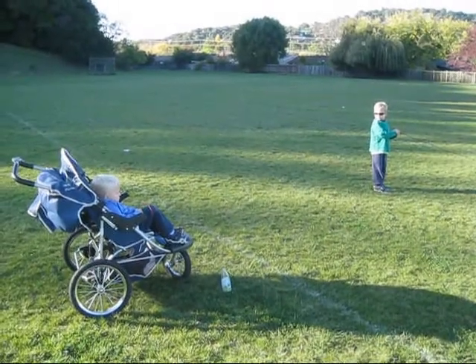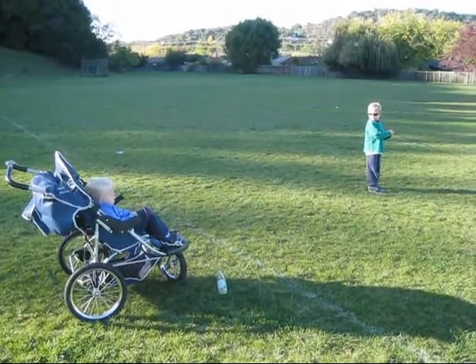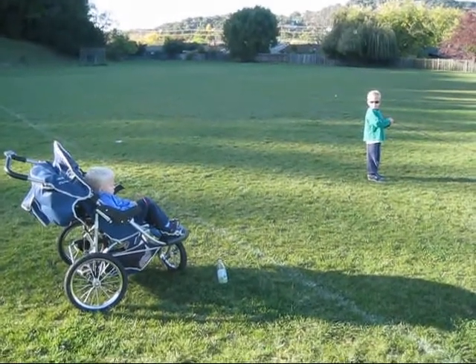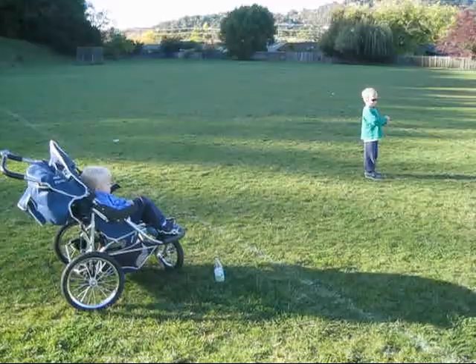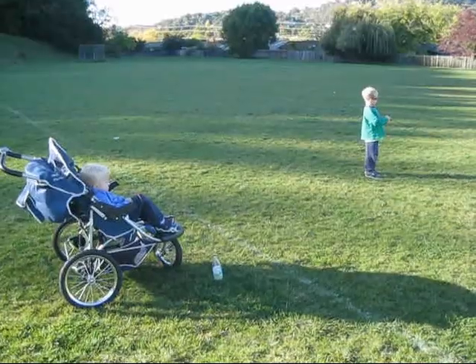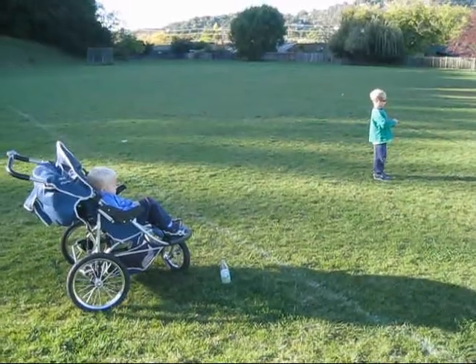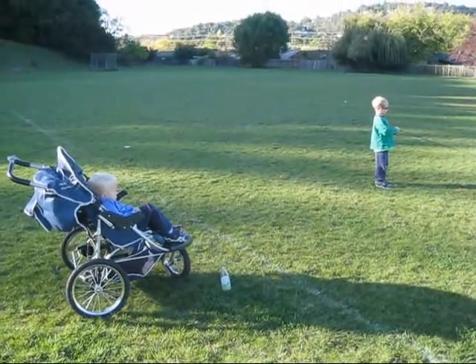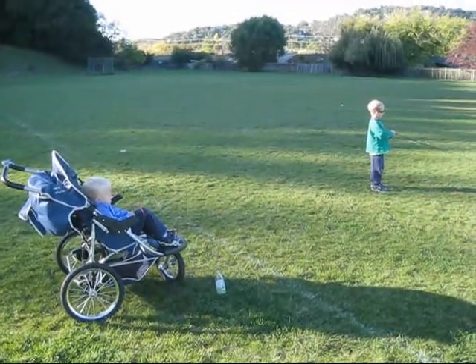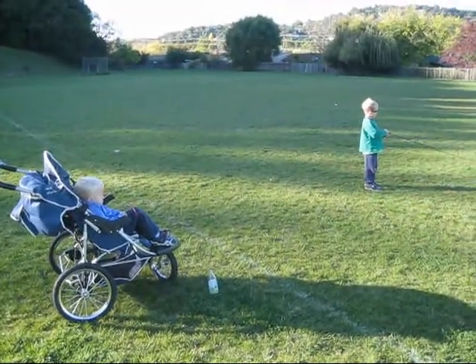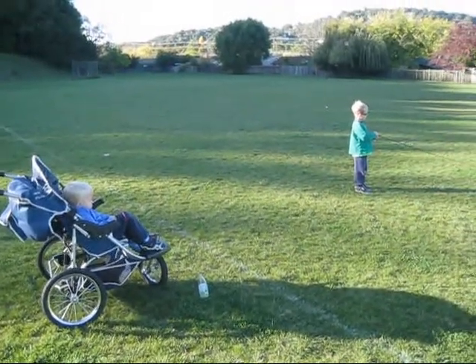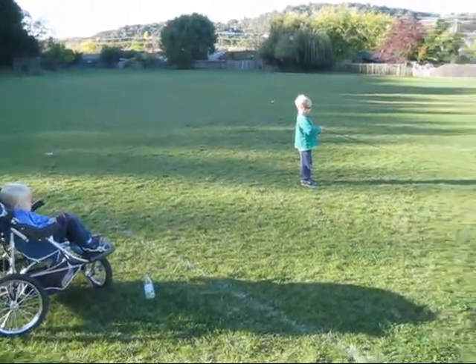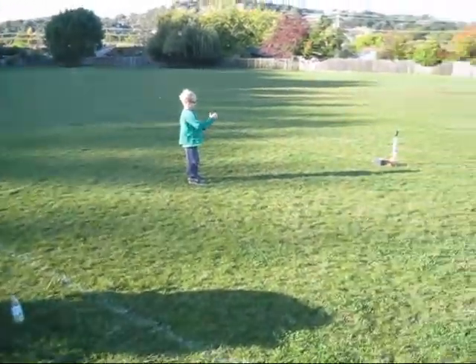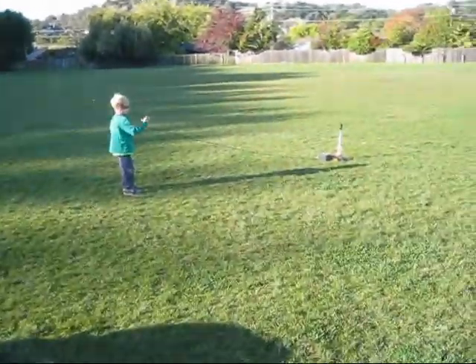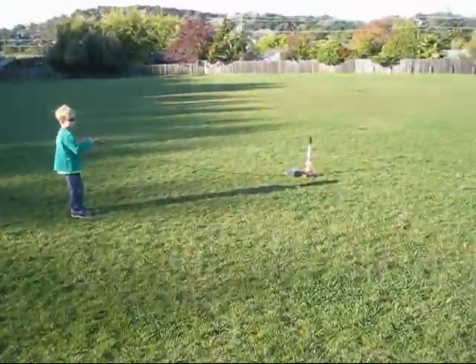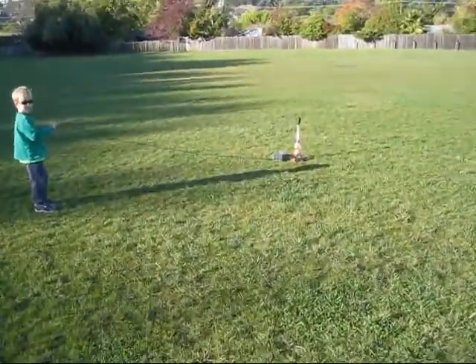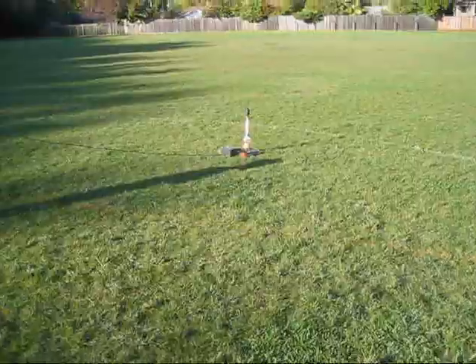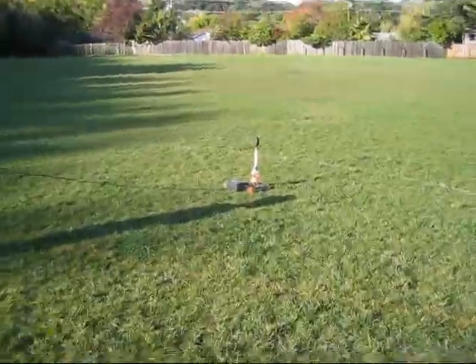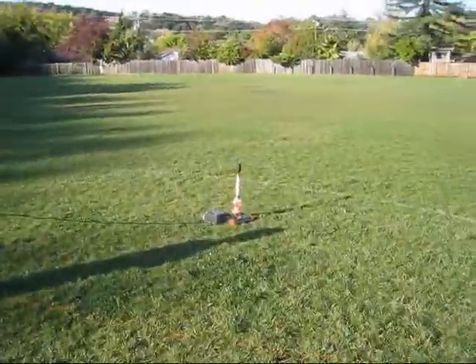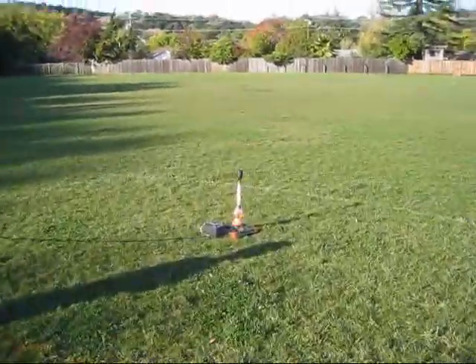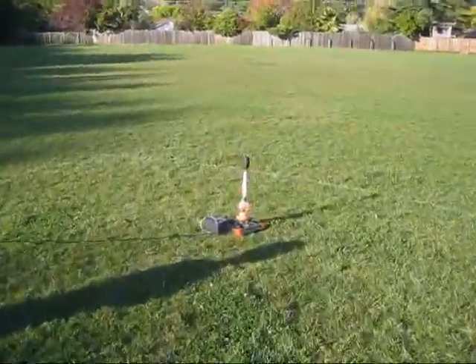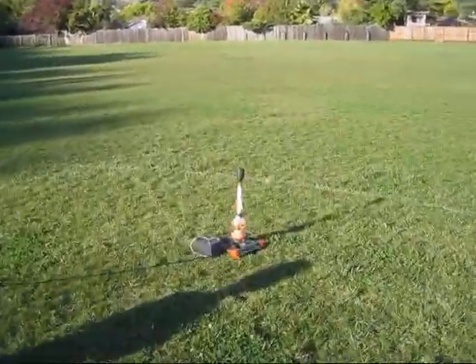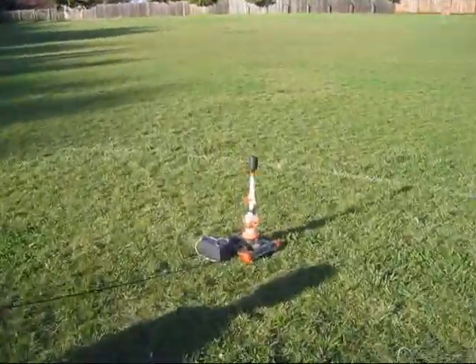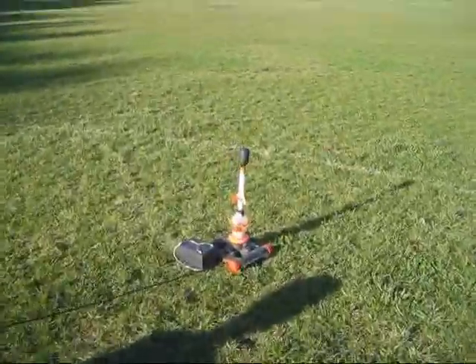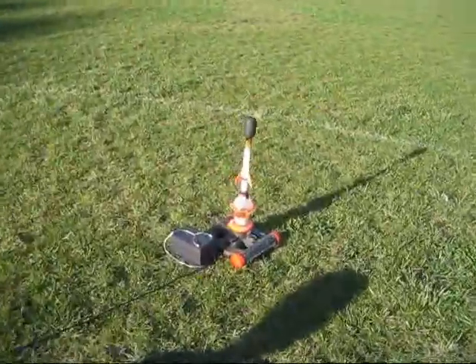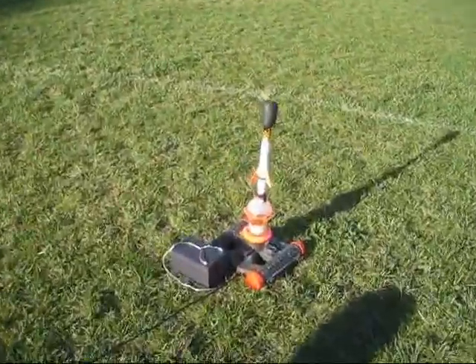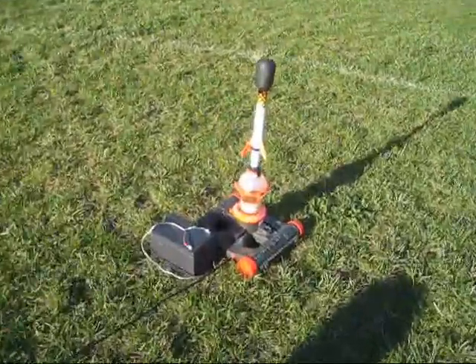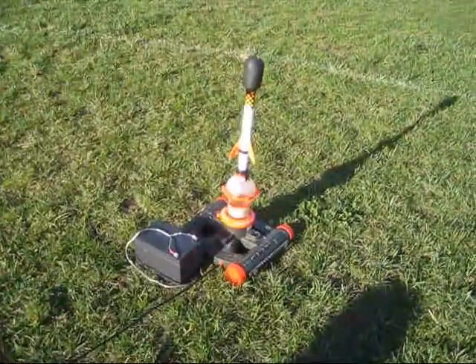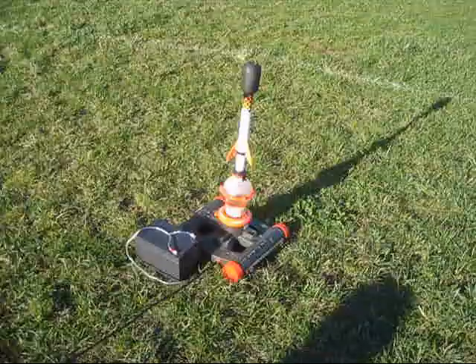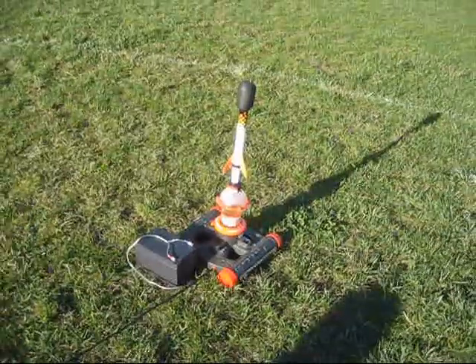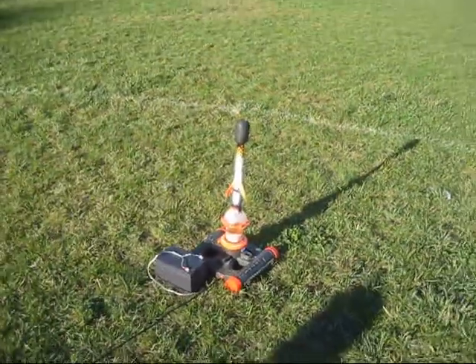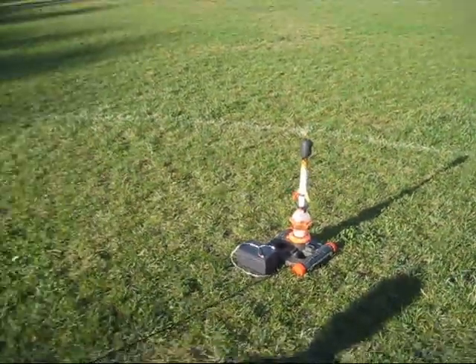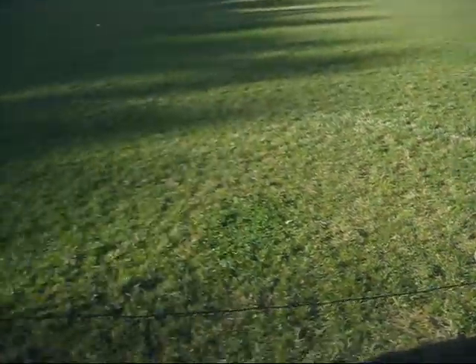So we're at the lawn at Lukas's school, and daddy found a real hydrogen rocket at a garage sale today for one dollar.